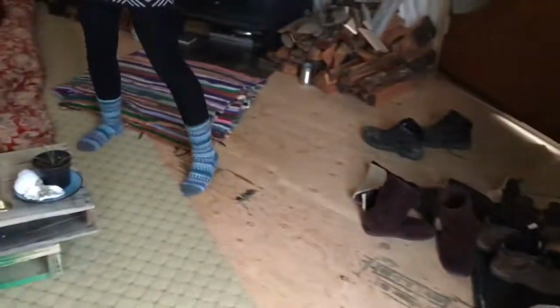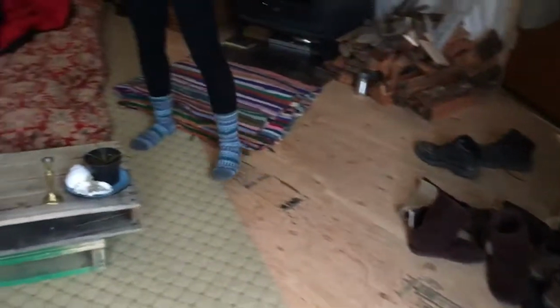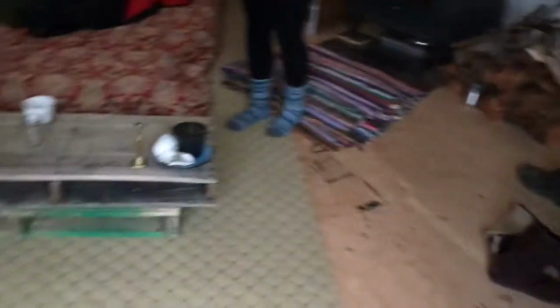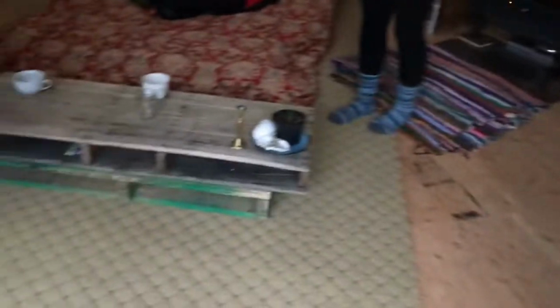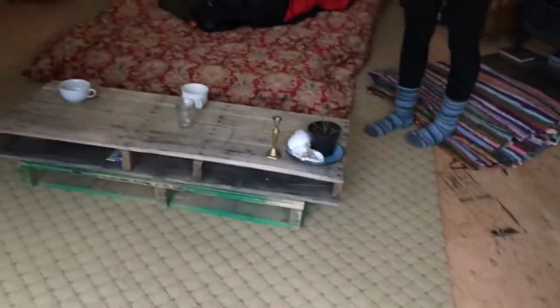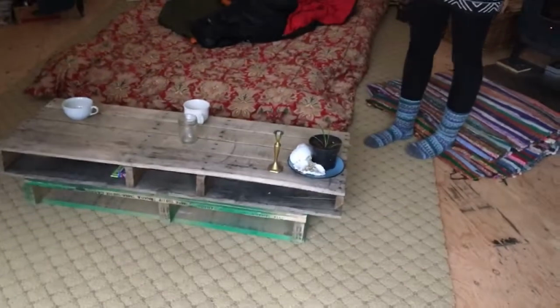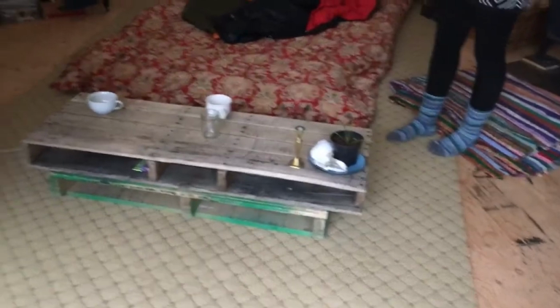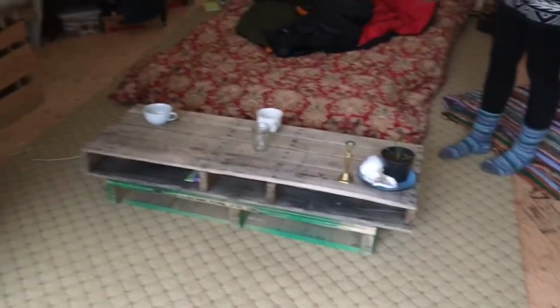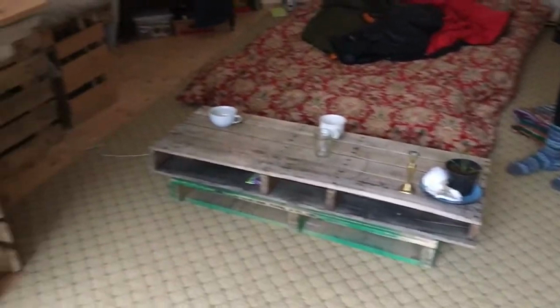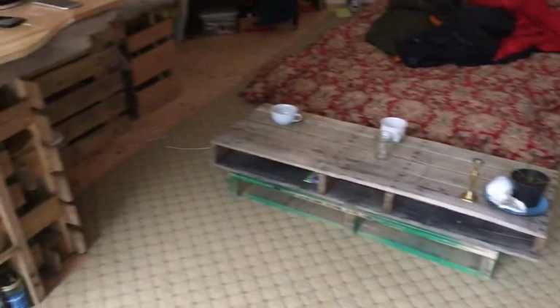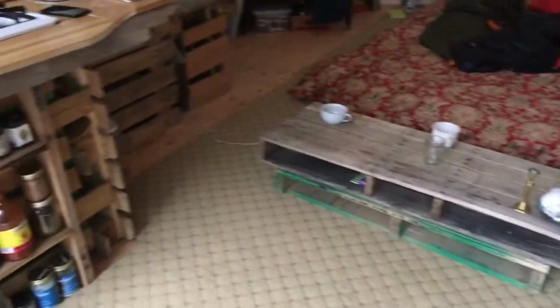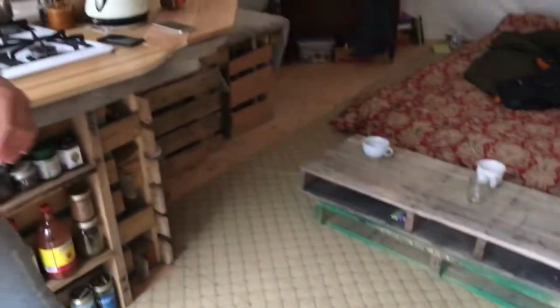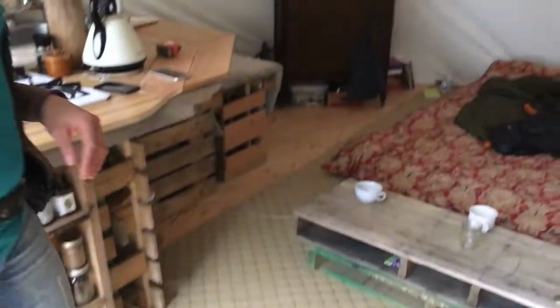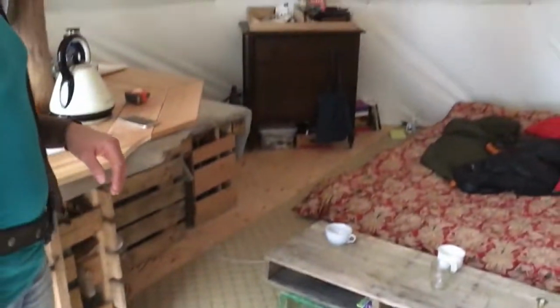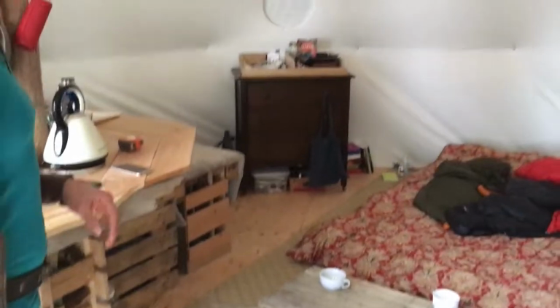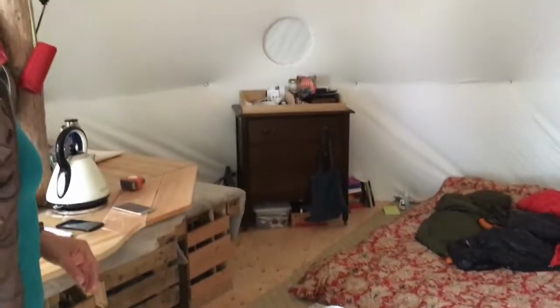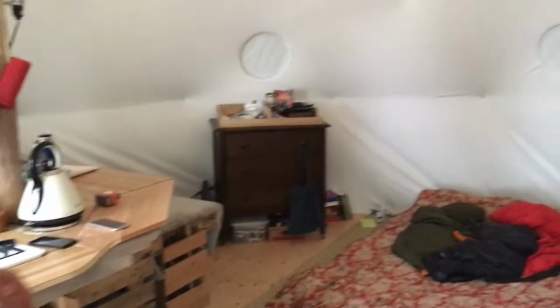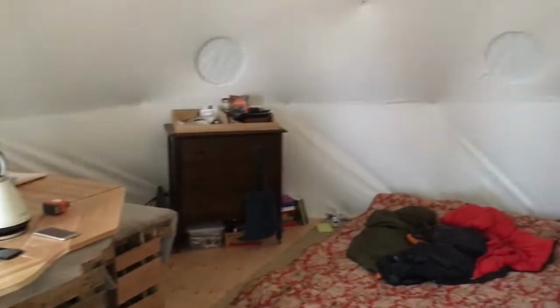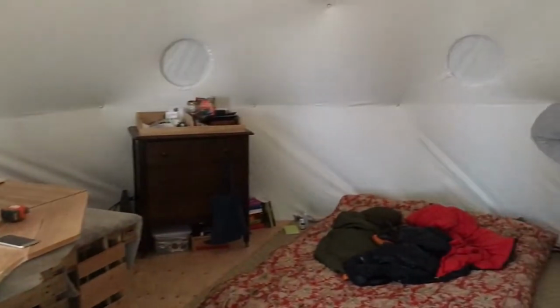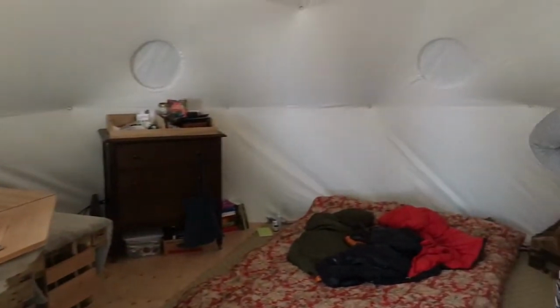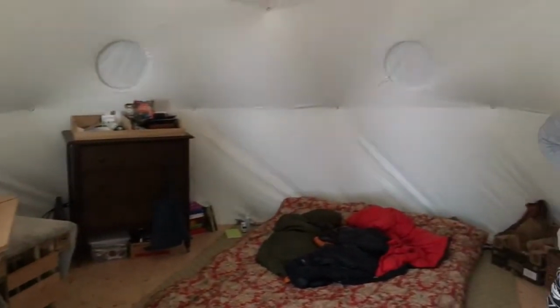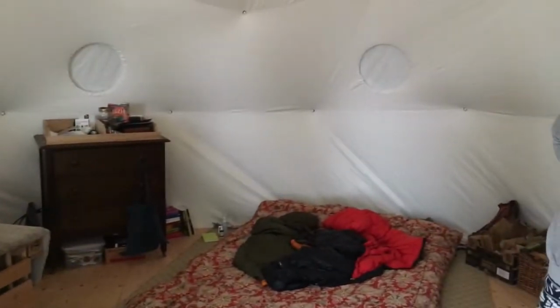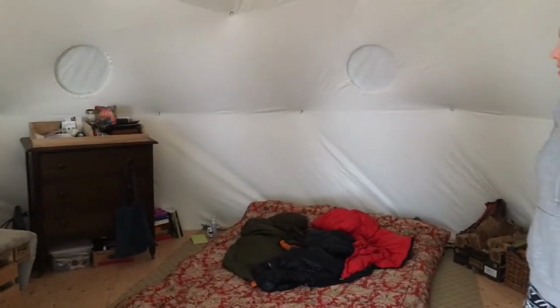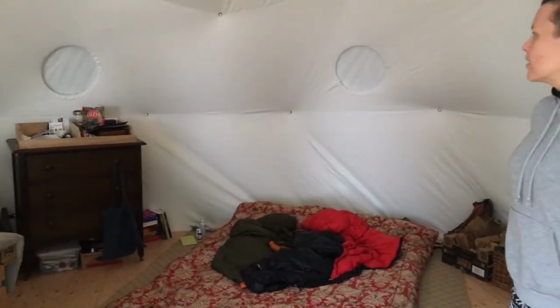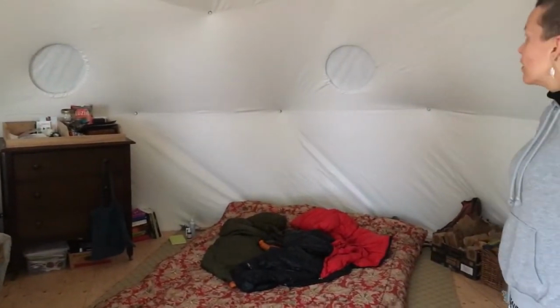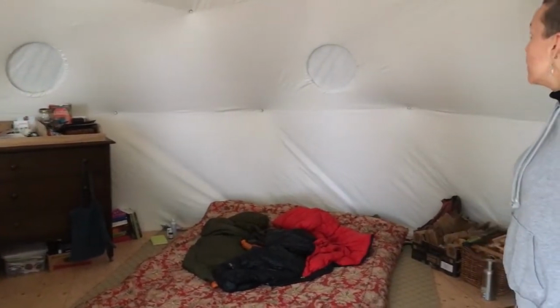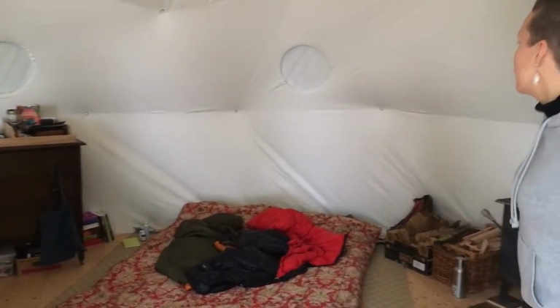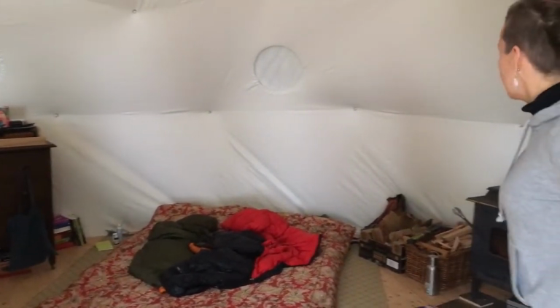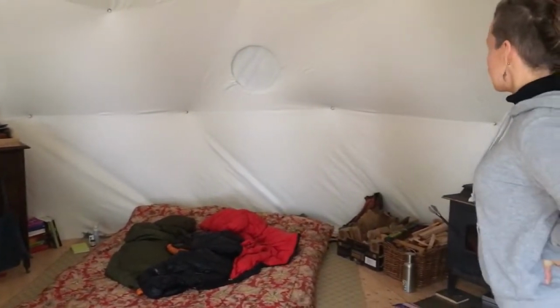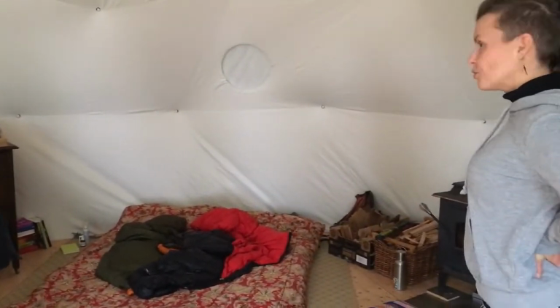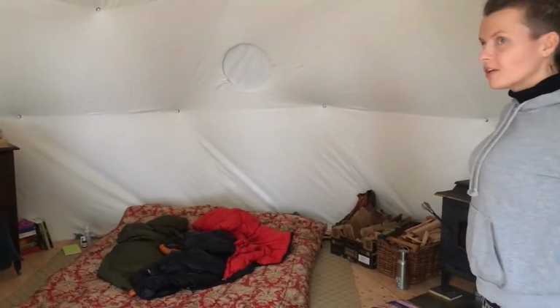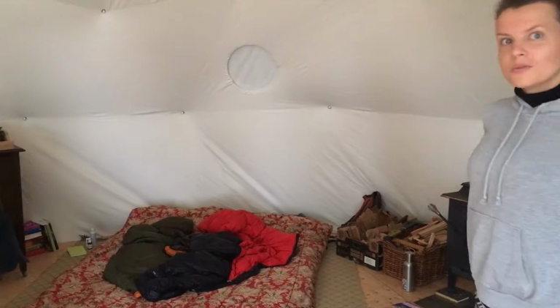We still have to figure out a solution for our bed, but right now we really enjoy it. It's a beautiful little home.